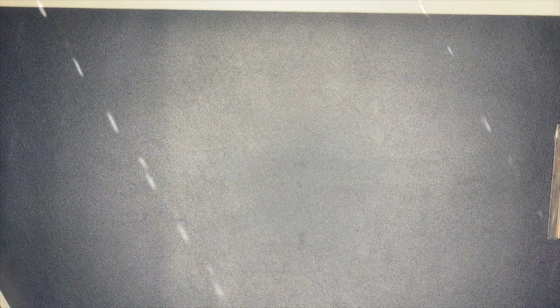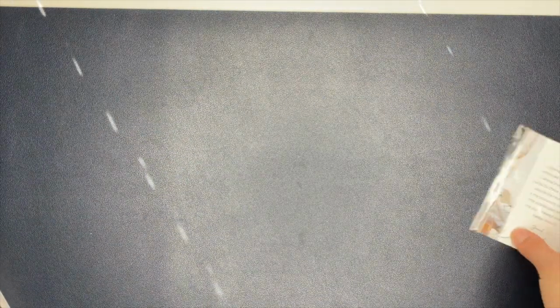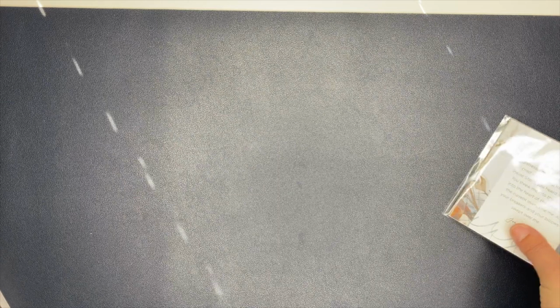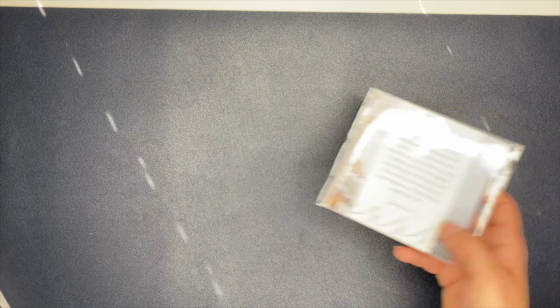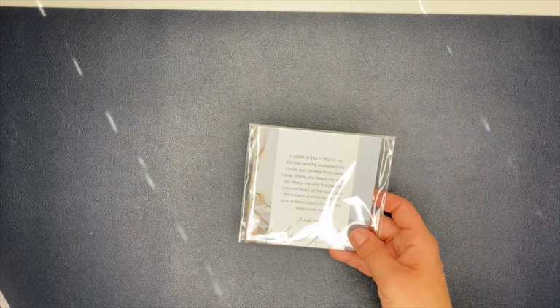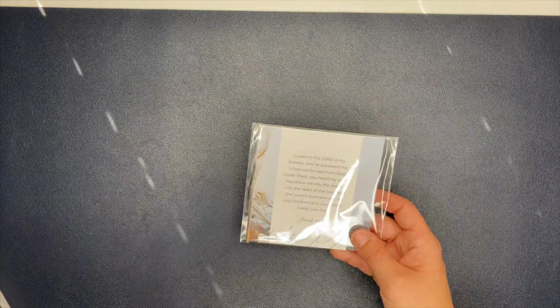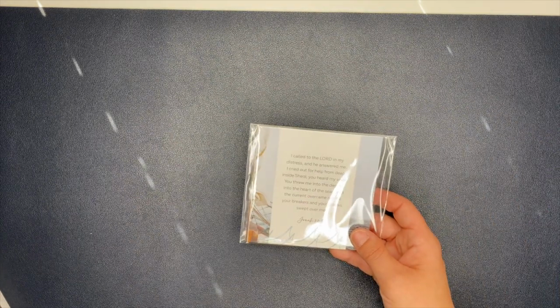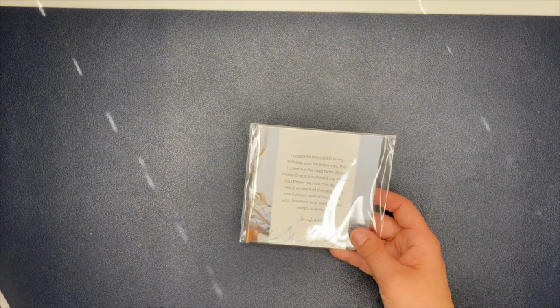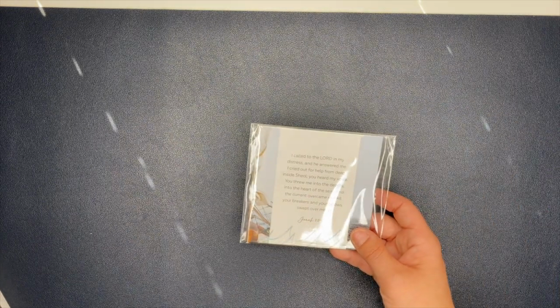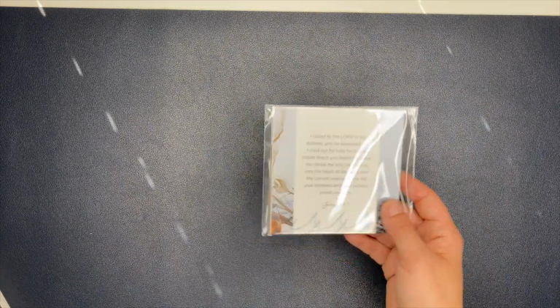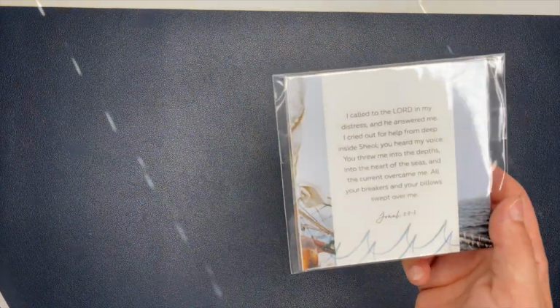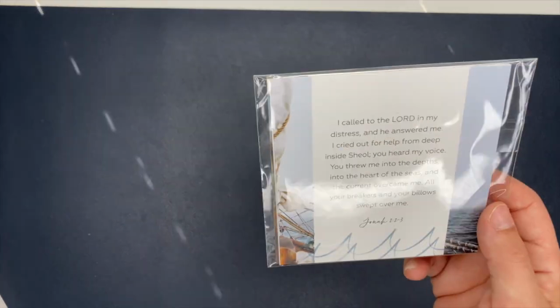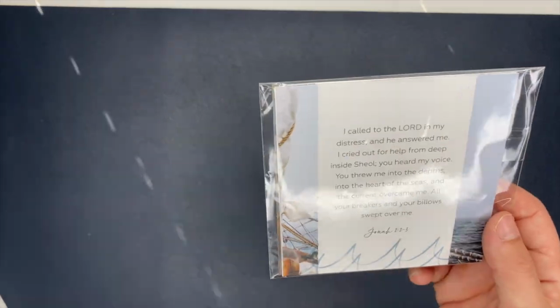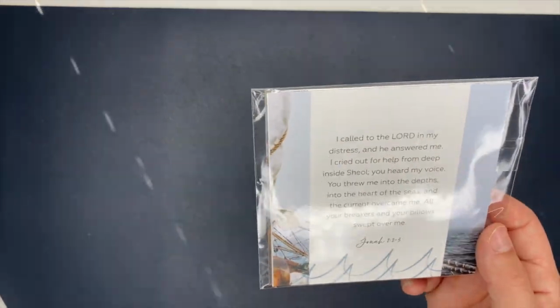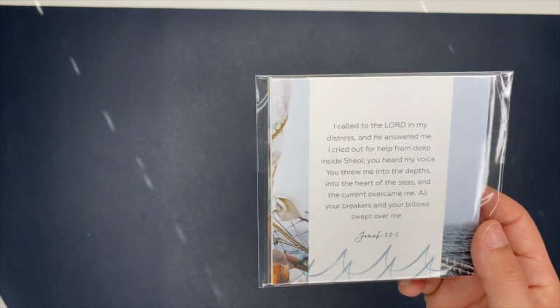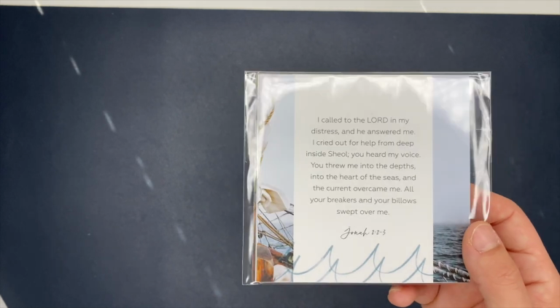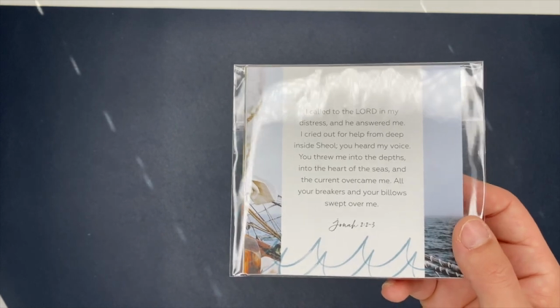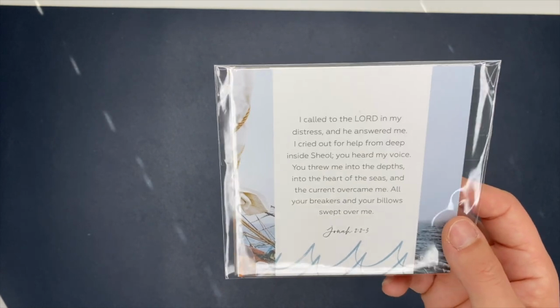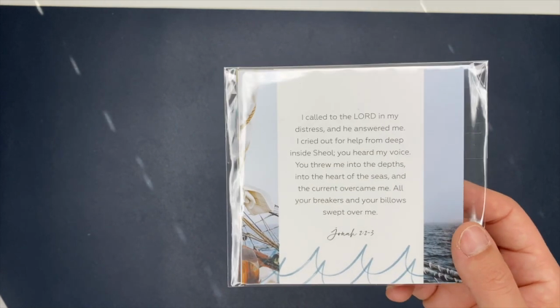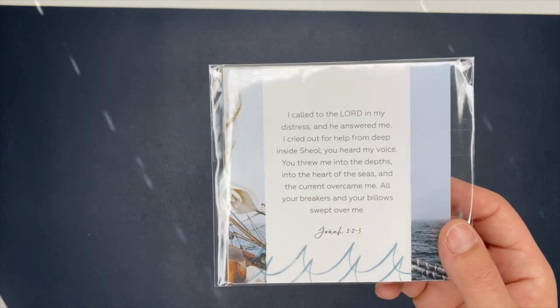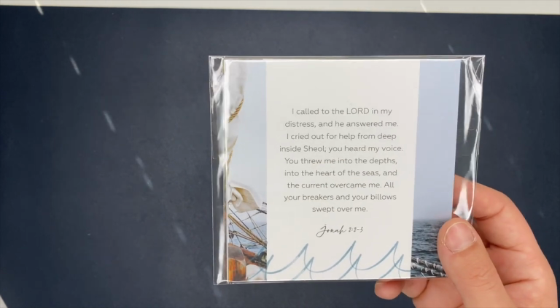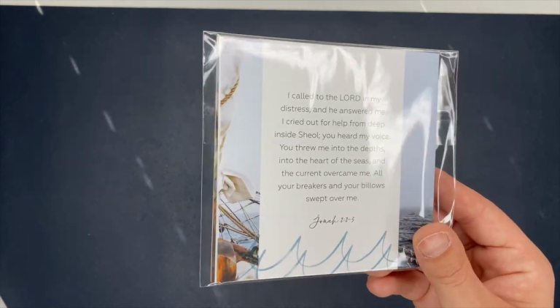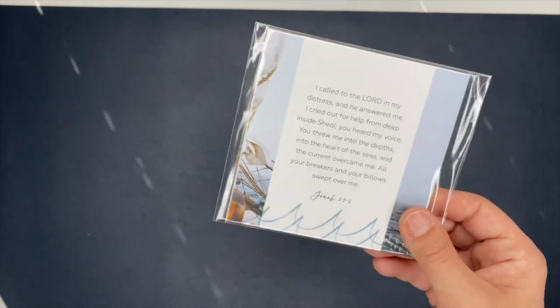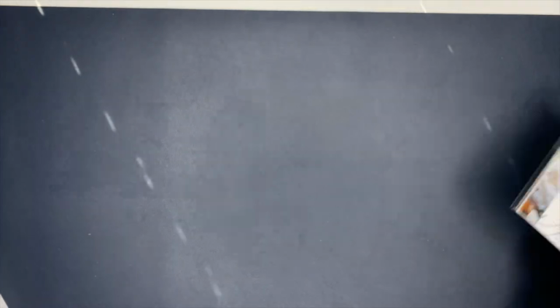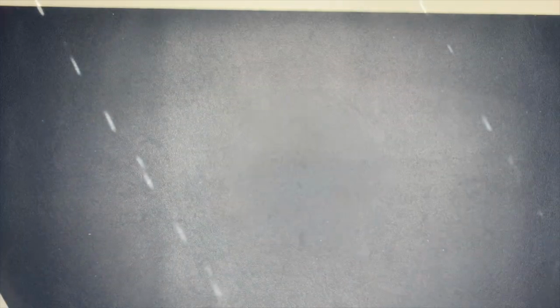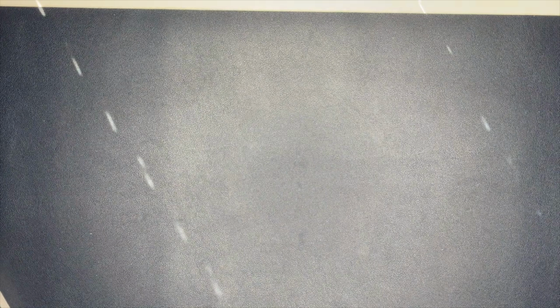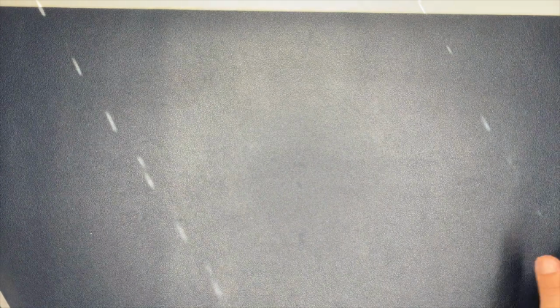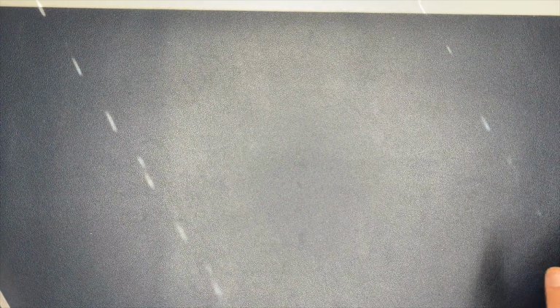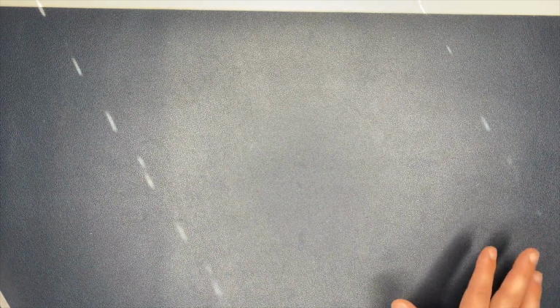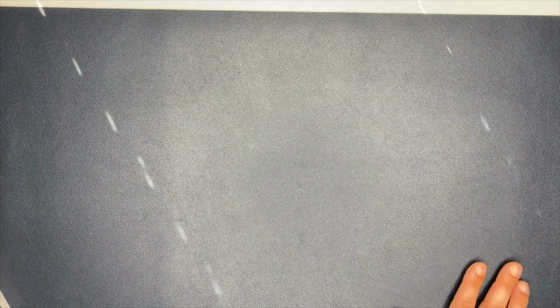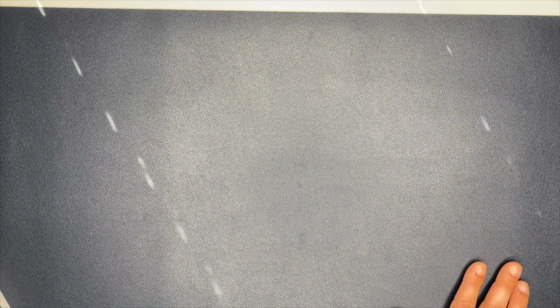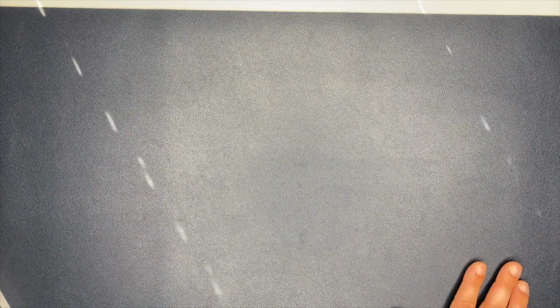I also got this one — it's called the Mercy in the Storm verse card set. Again, it's like the other ones; they just have different verses on them. That's all of the verse card sets and prayer sets that I got.